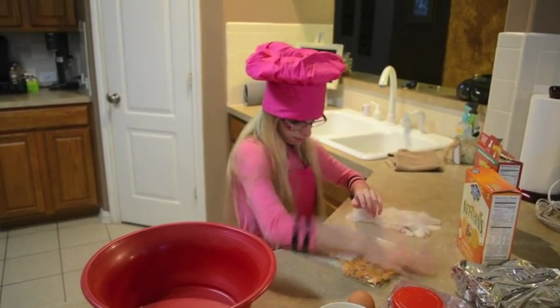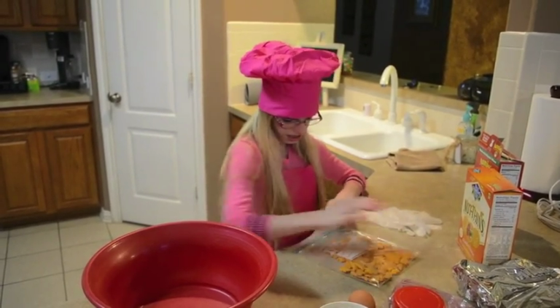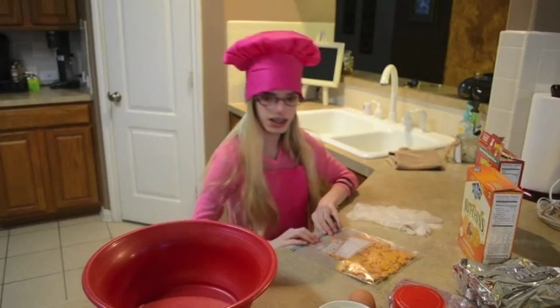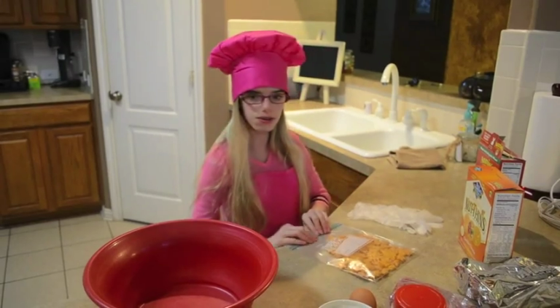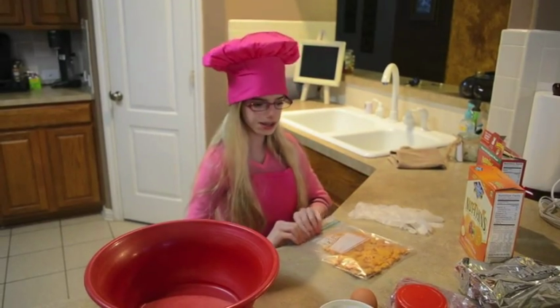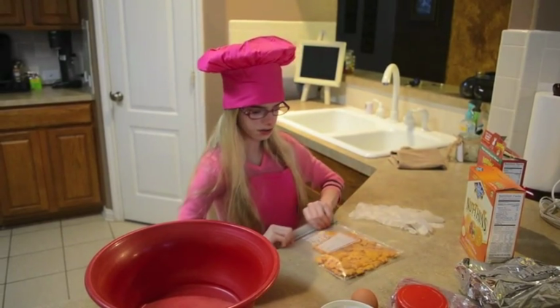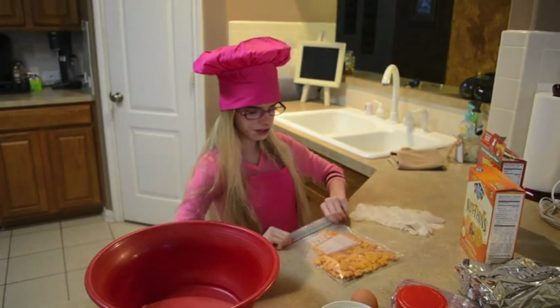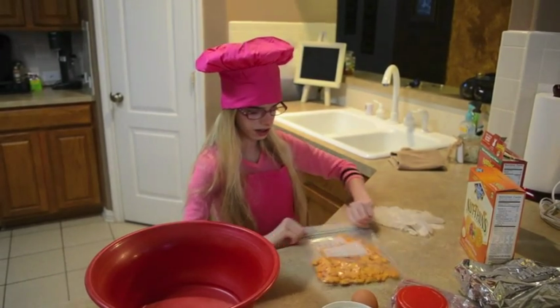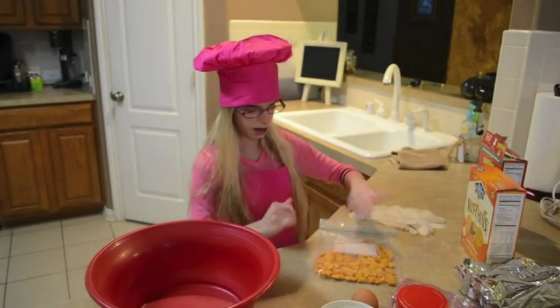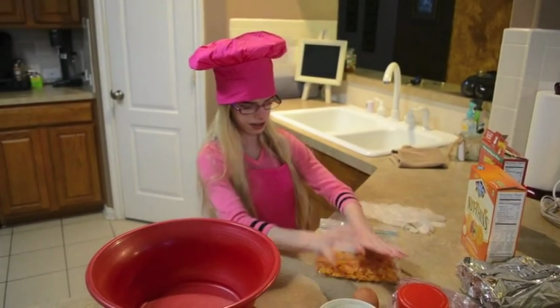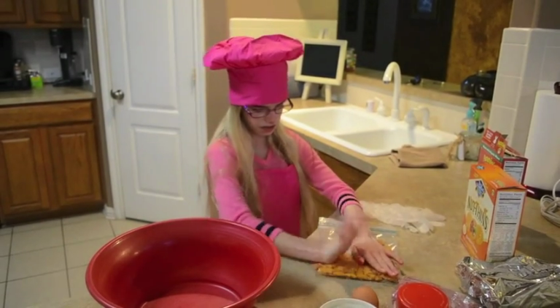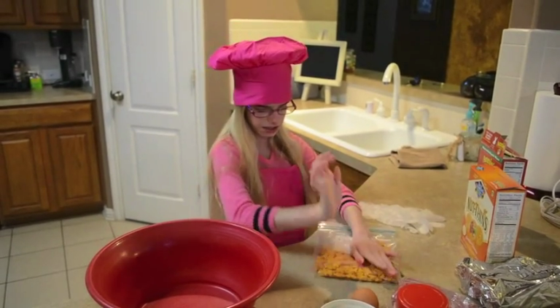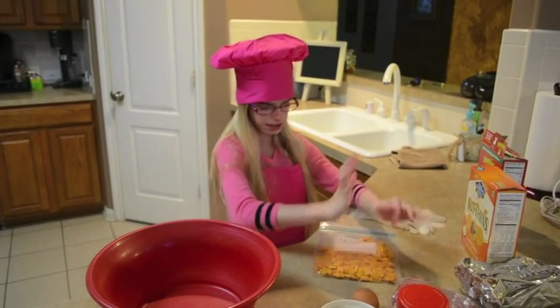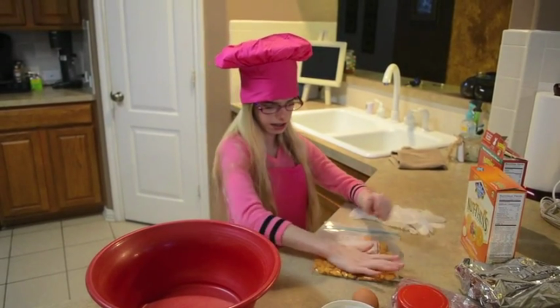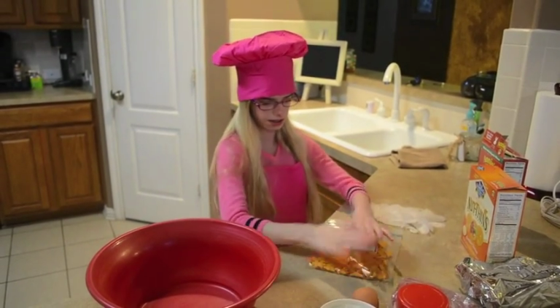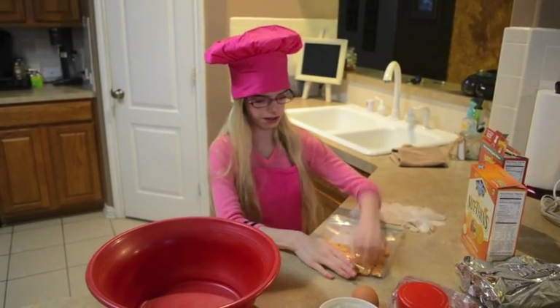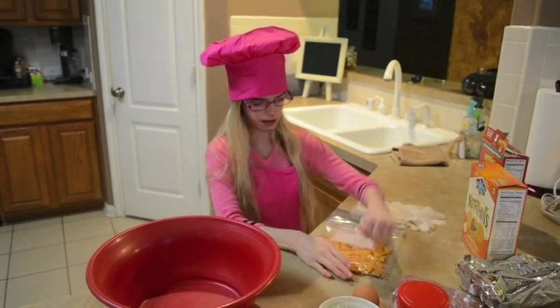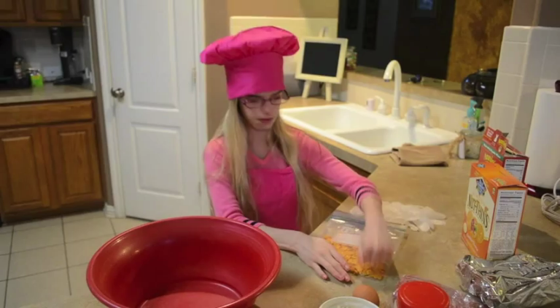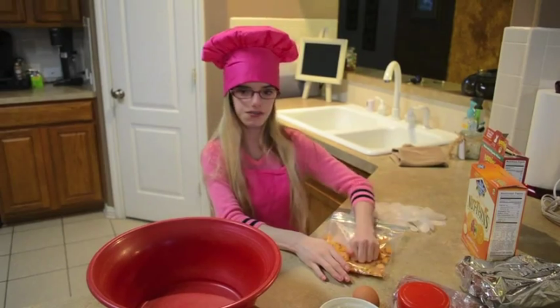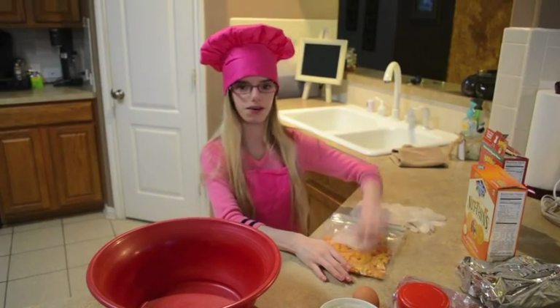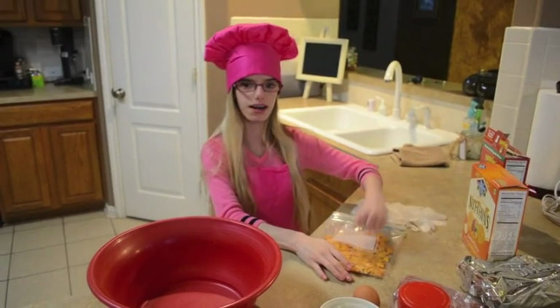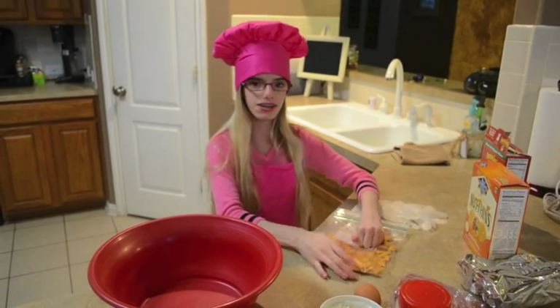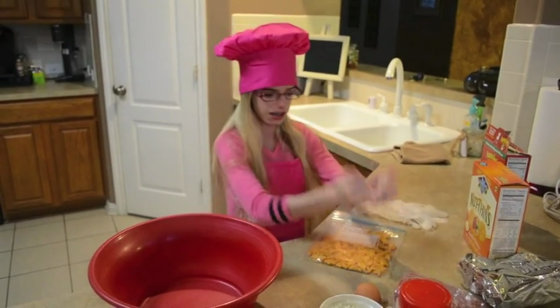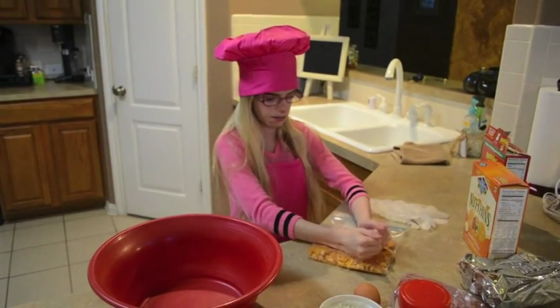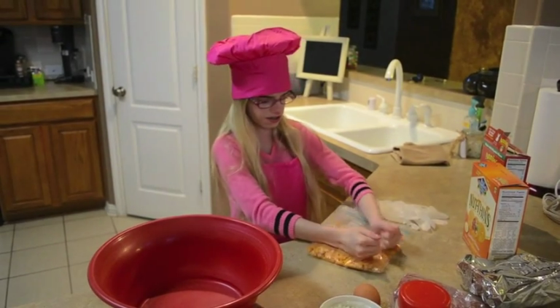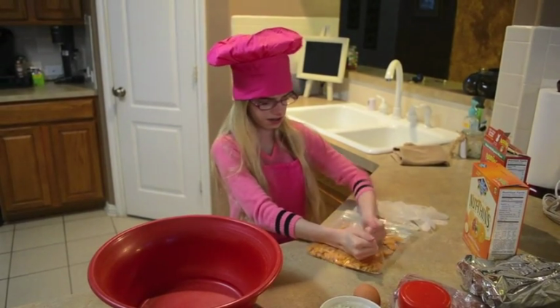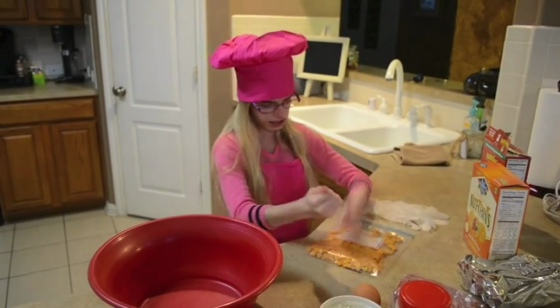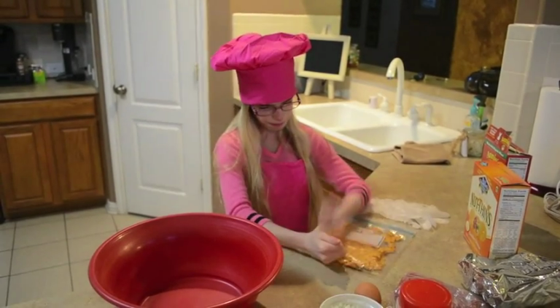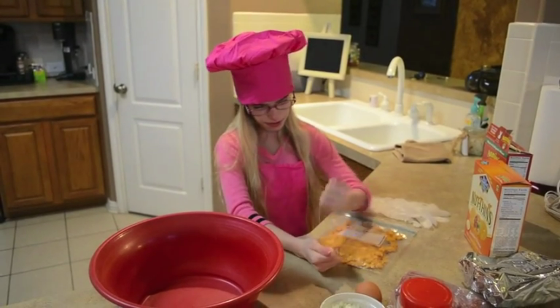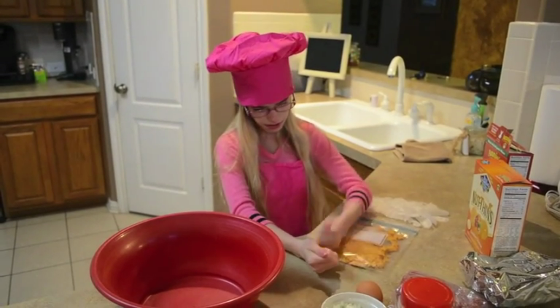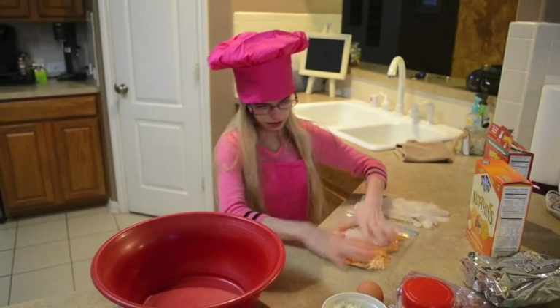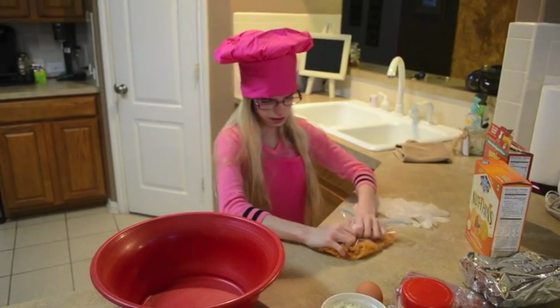Now we are going to crush the crackers — whatever you want to use to crush them up.